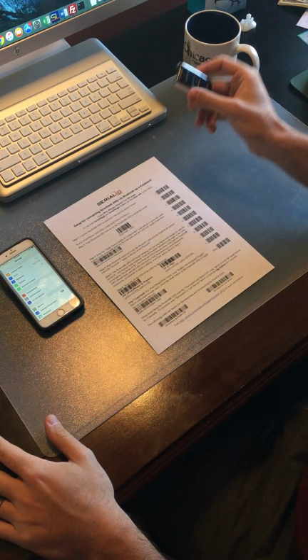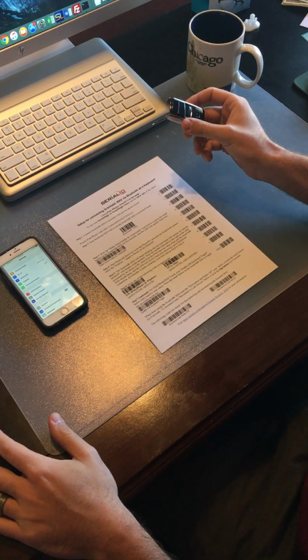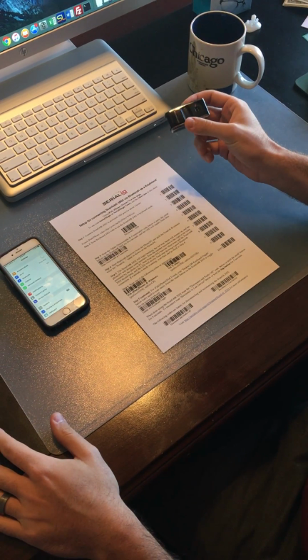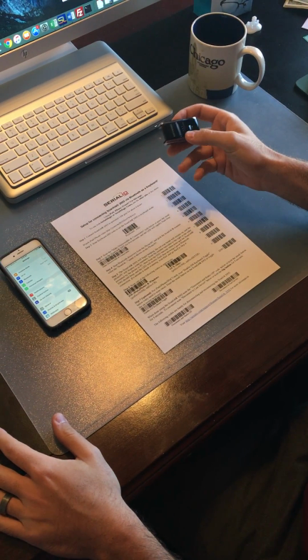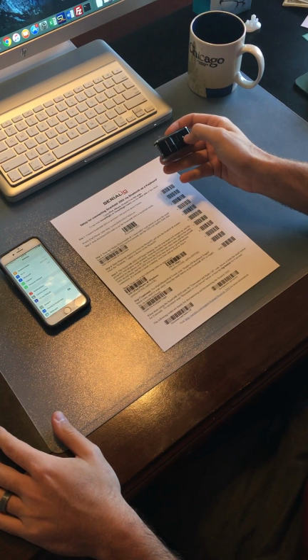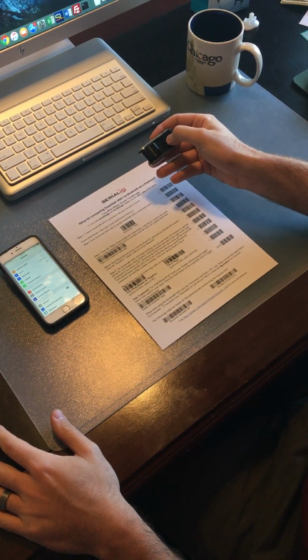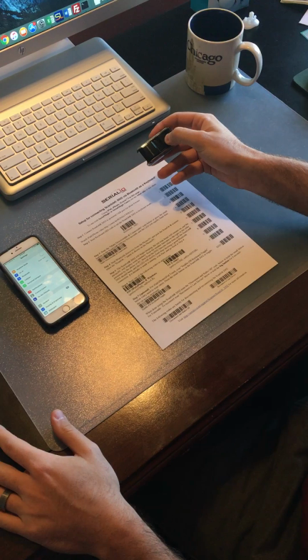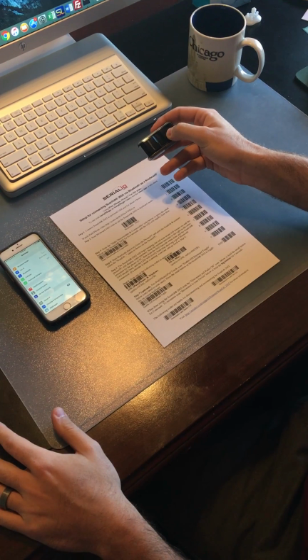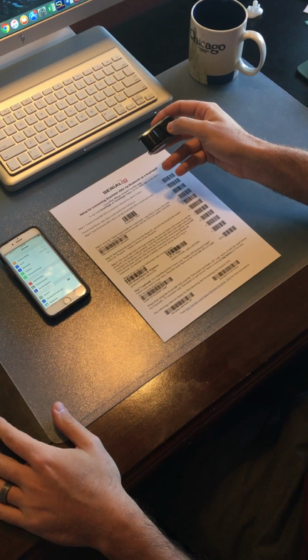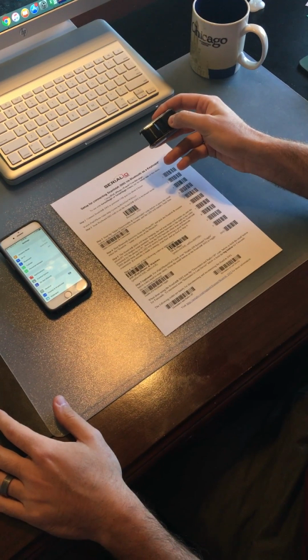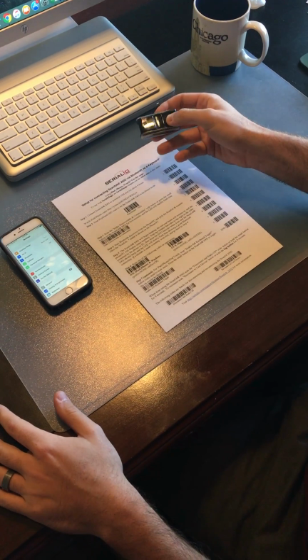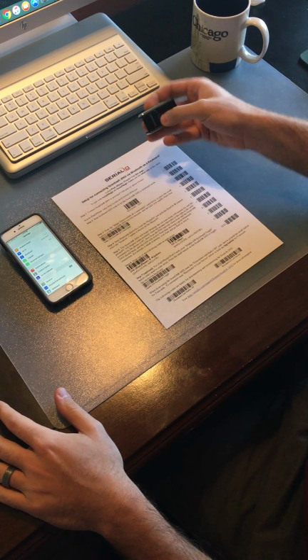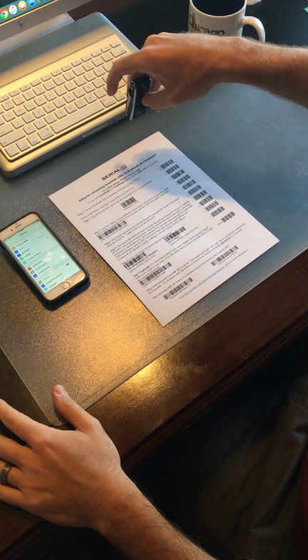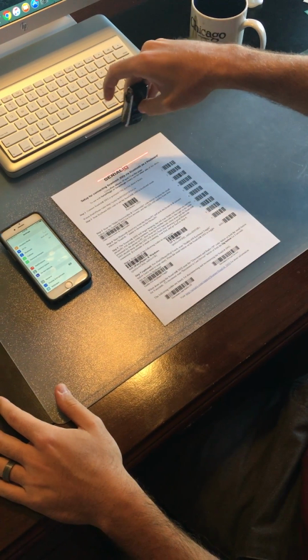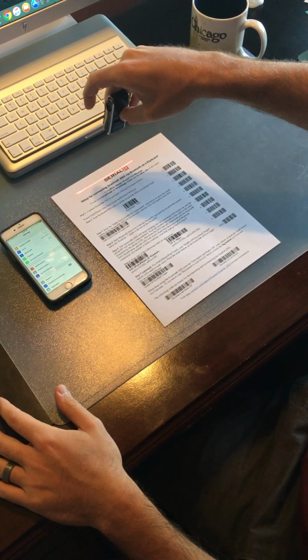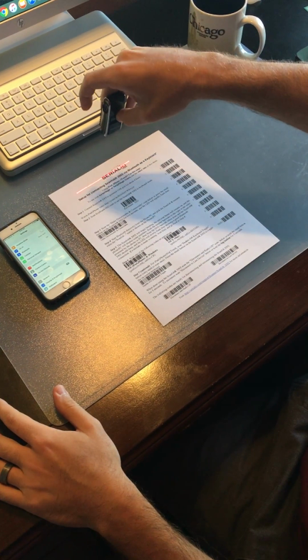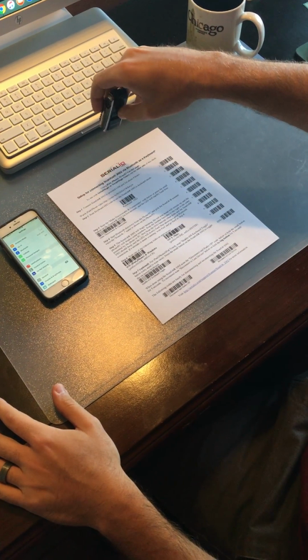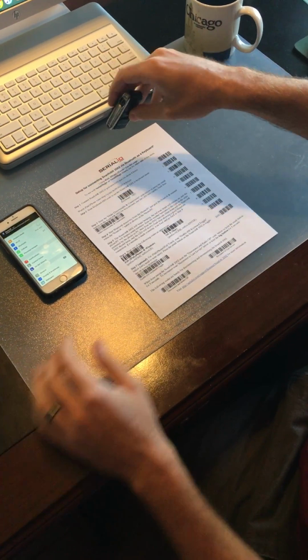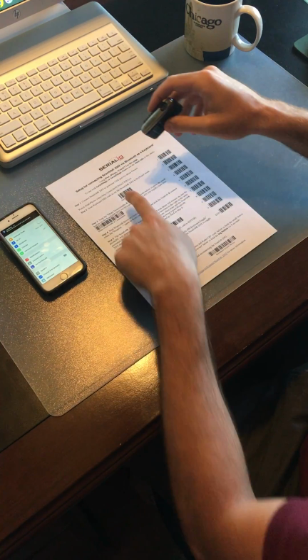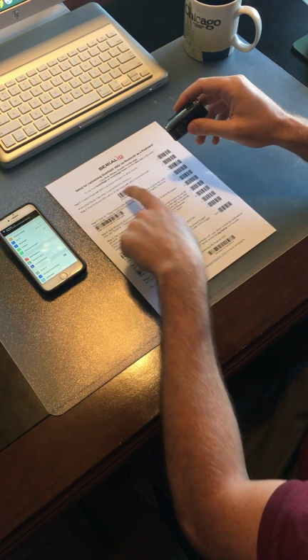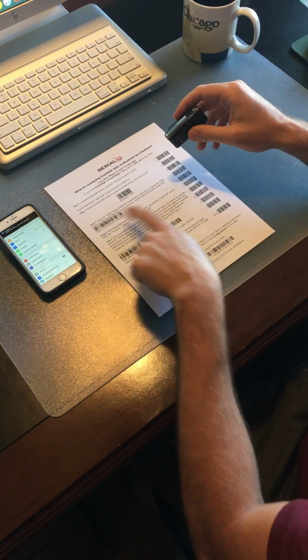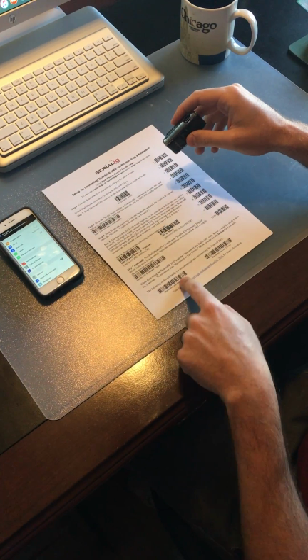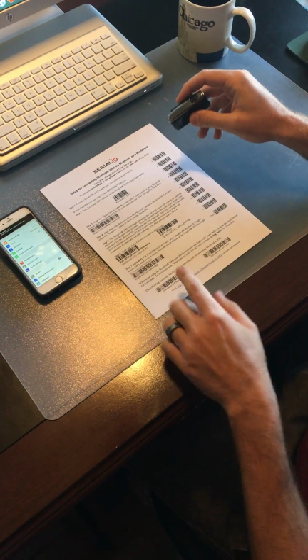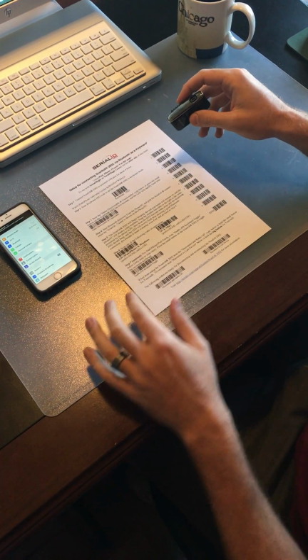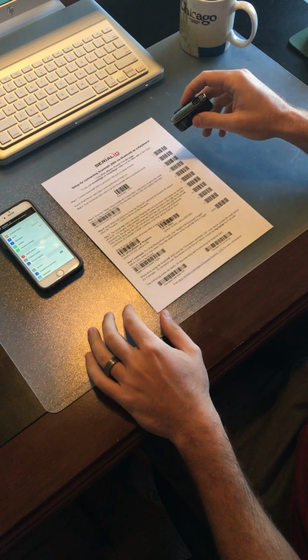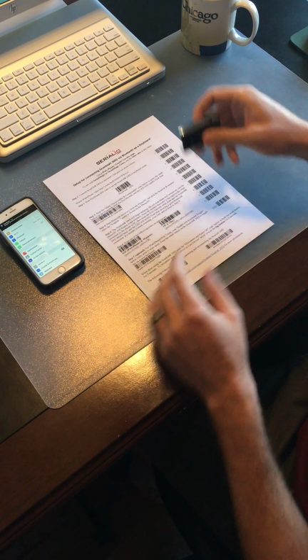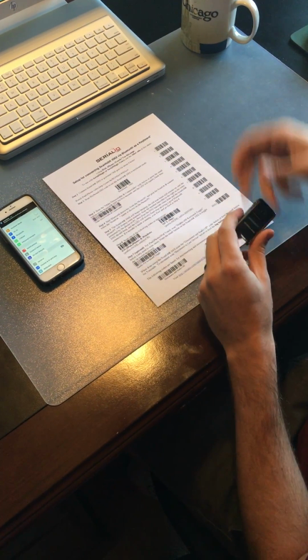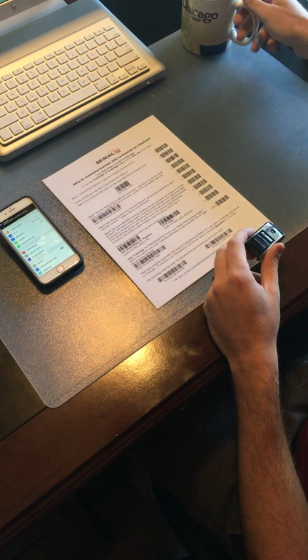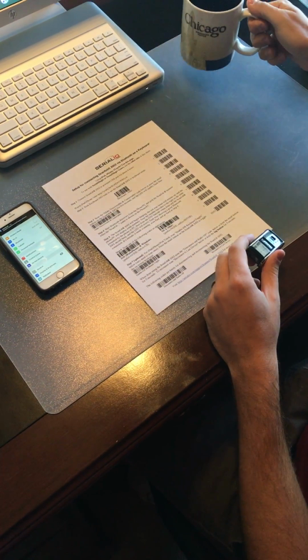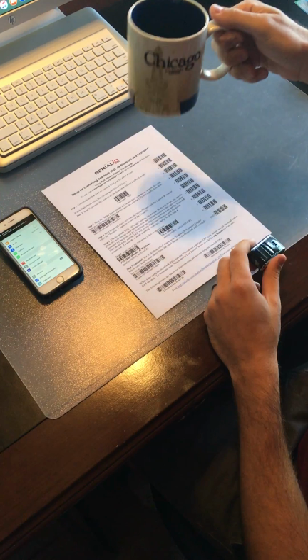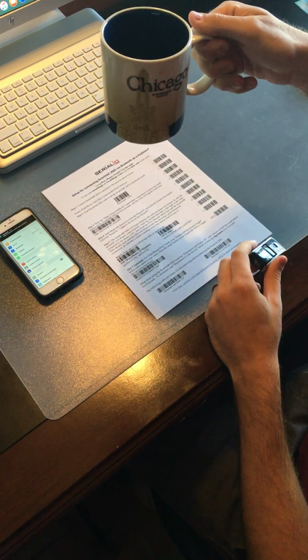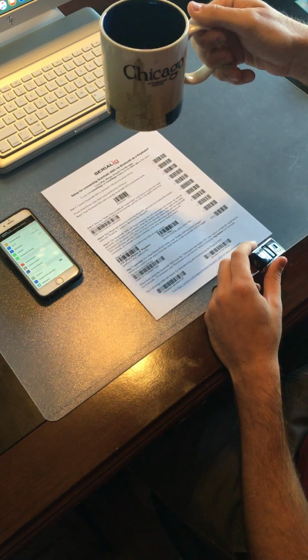Your scanner only has two buttons. This little one will turn it on and off when you're out in the field, and you can just press the trigger to get the laser to pop up. We're going to scan certain barcodes here to actually set this up — and the other important thing is to make sure you have a good cup of coffee.